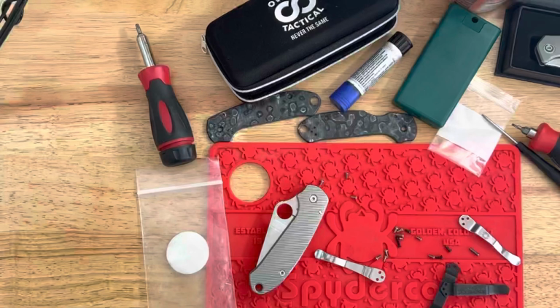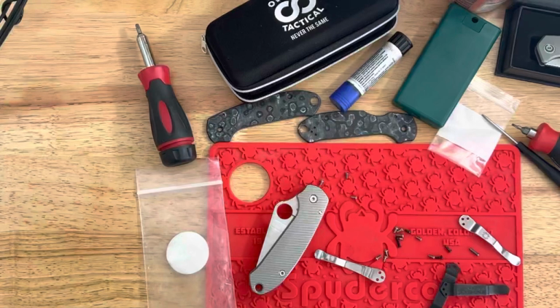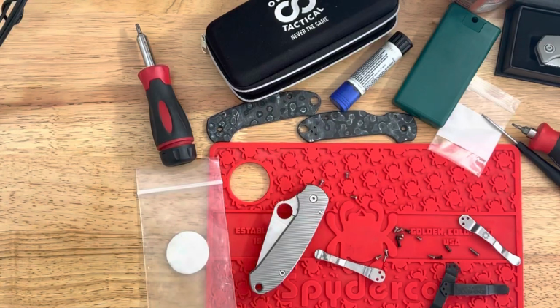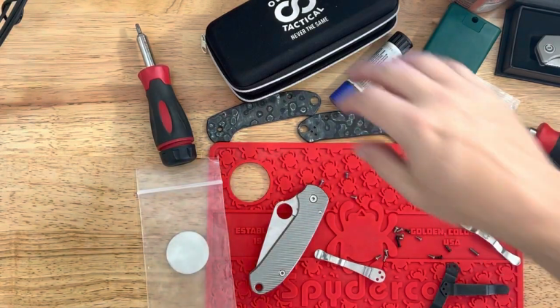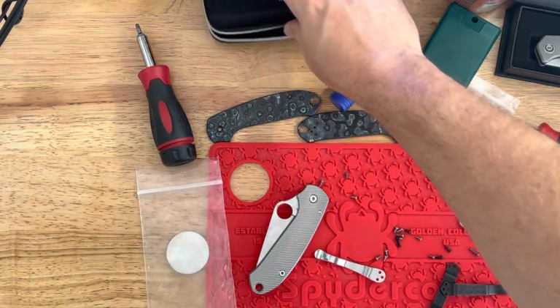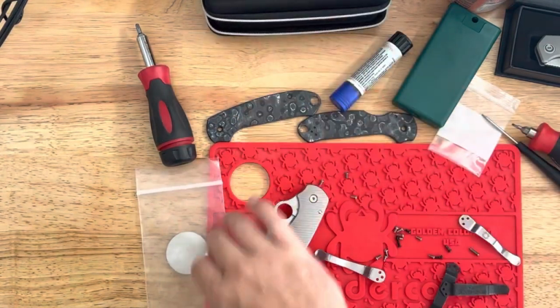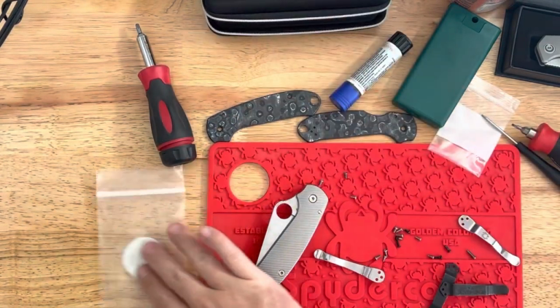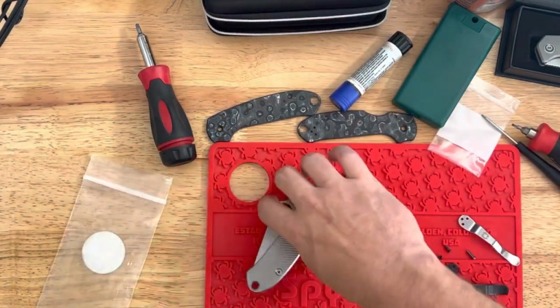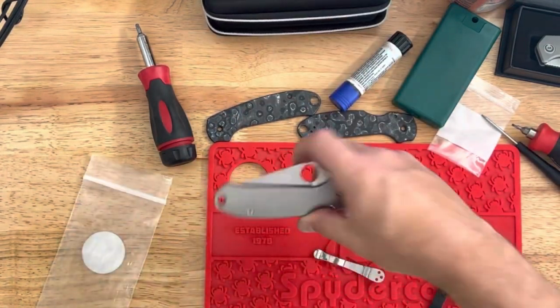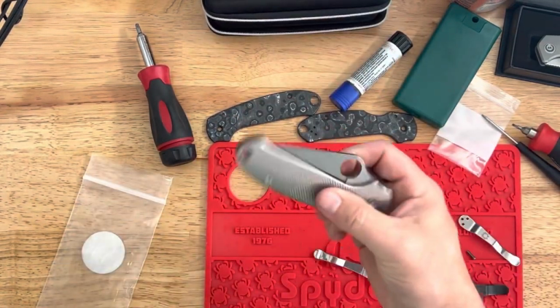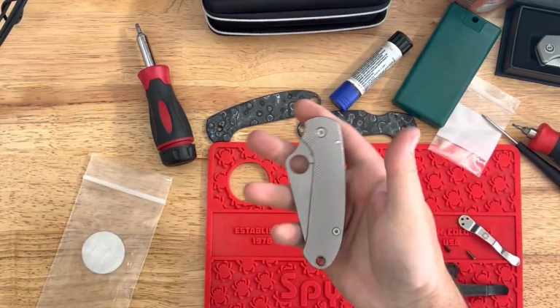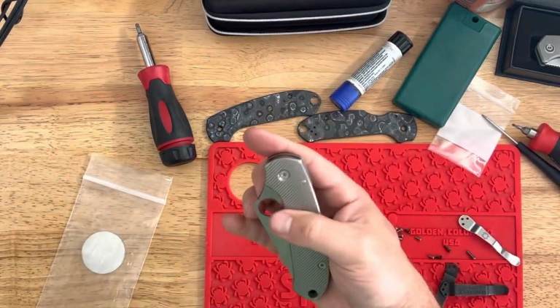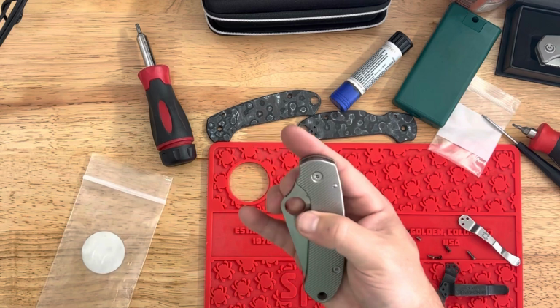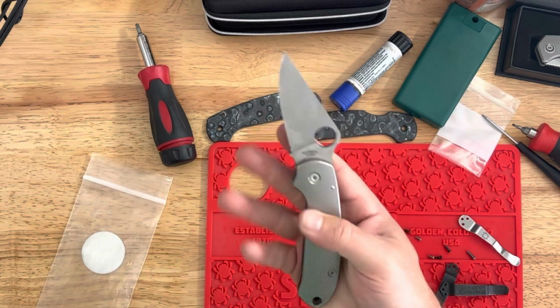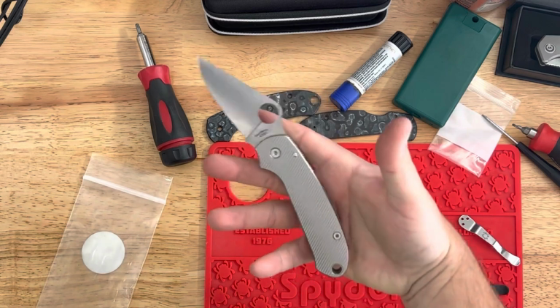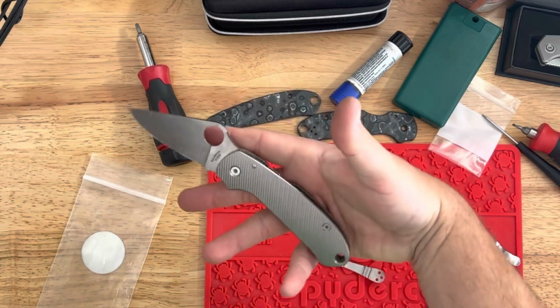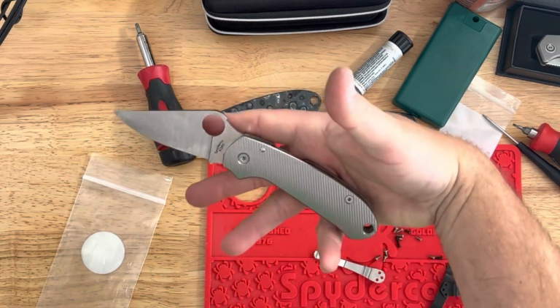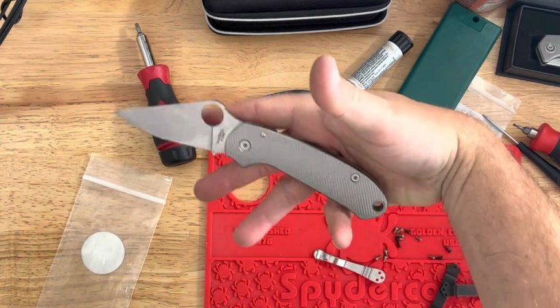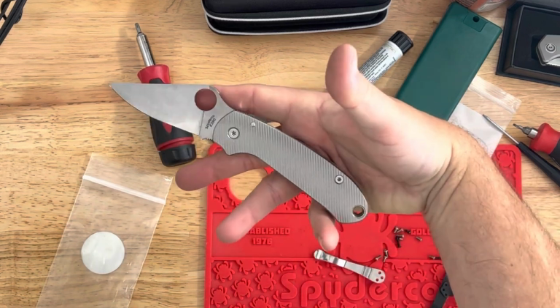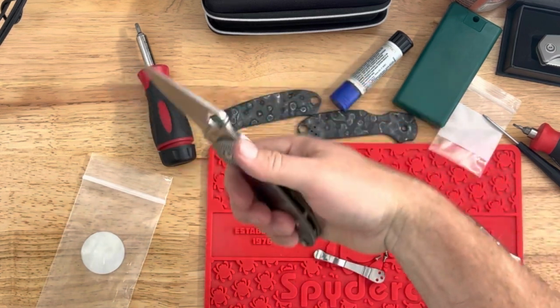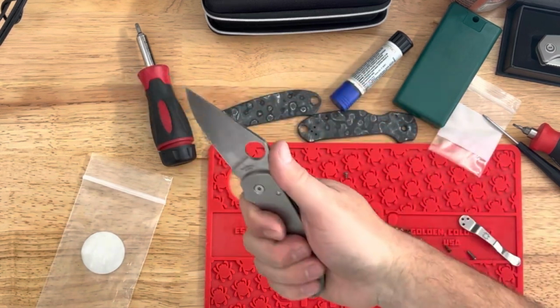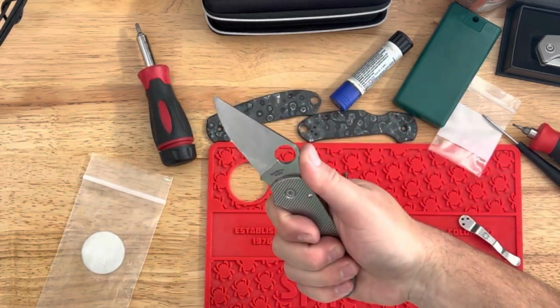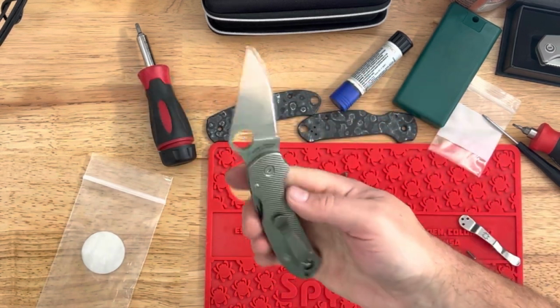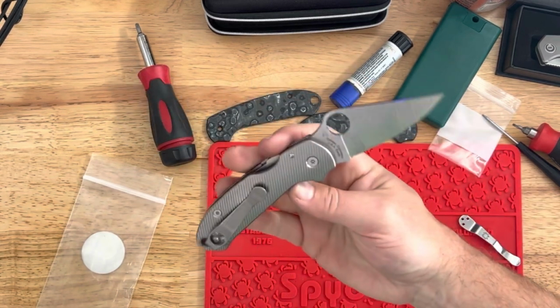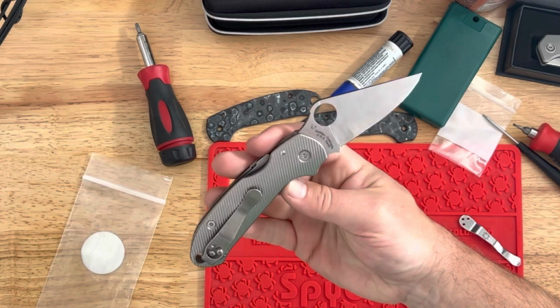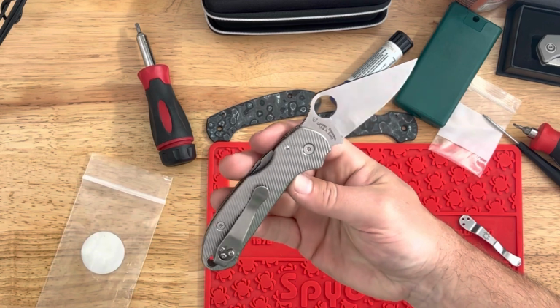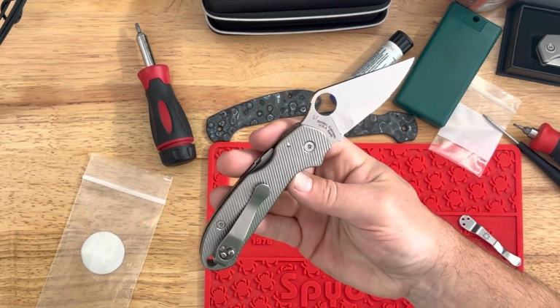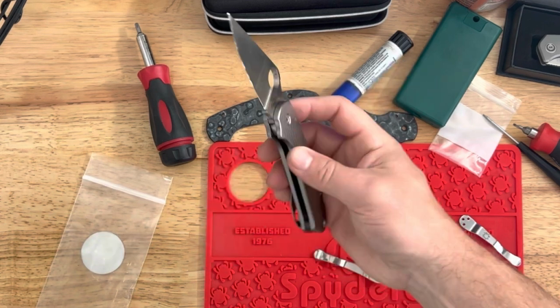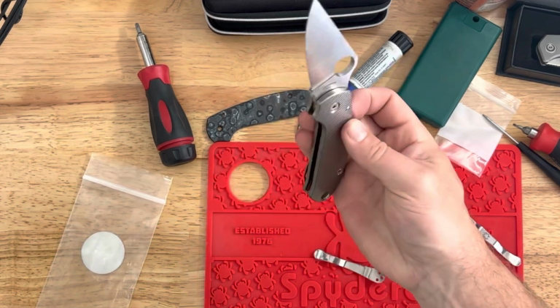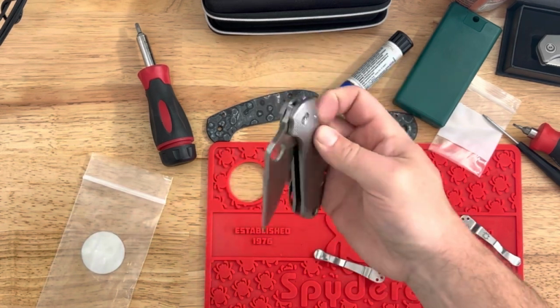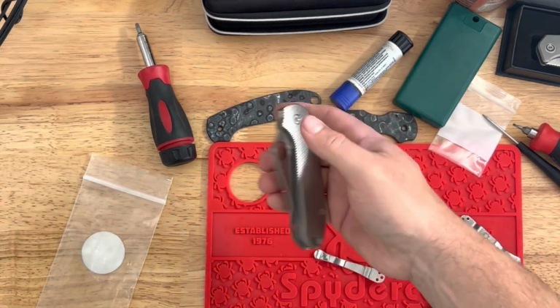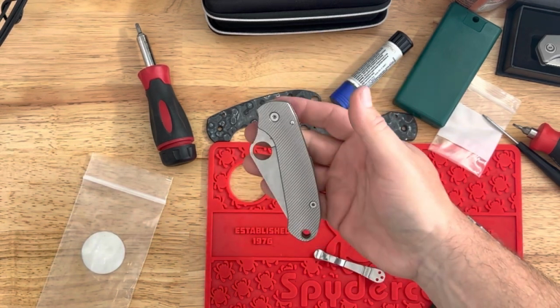Hey guys, apologize for the mess here, but I did just finish installing these Riptex Garage titanium milled skinny scales on the Para 3, and man, they look so good.